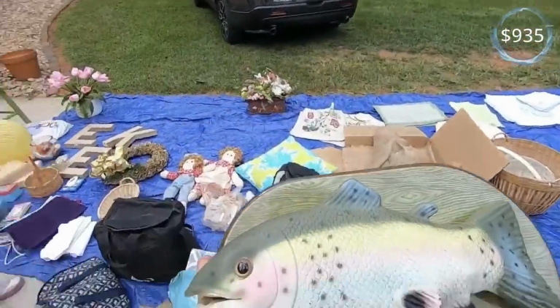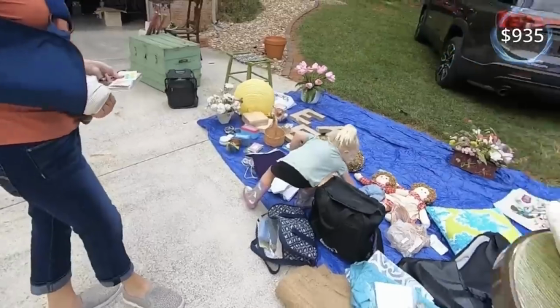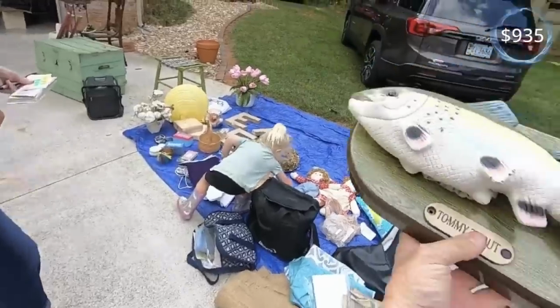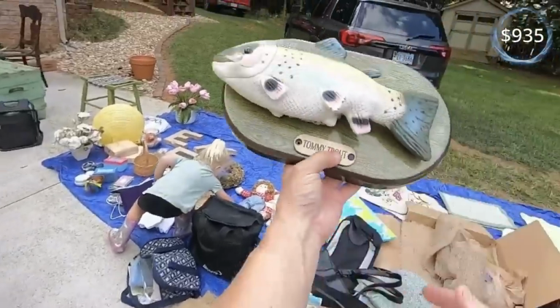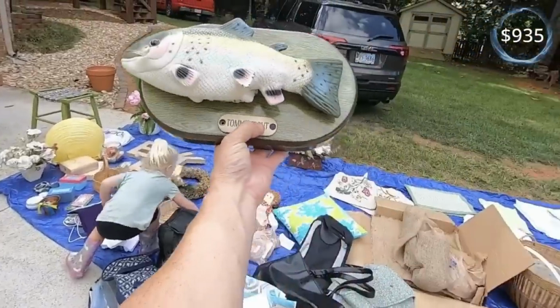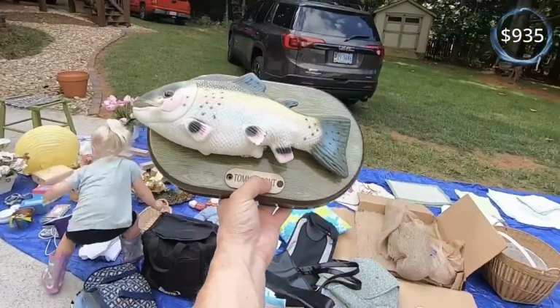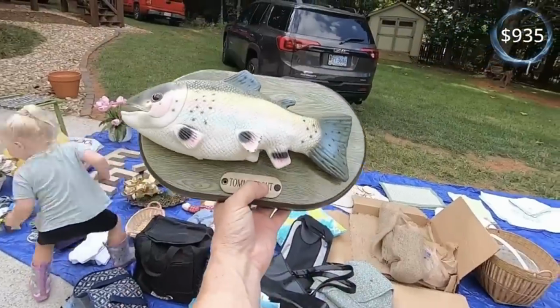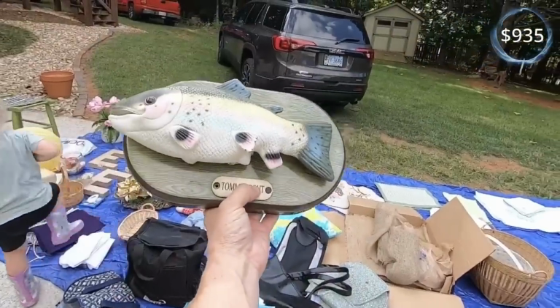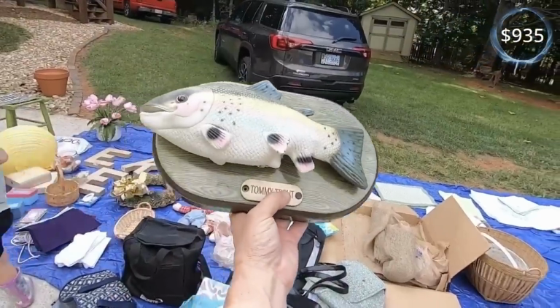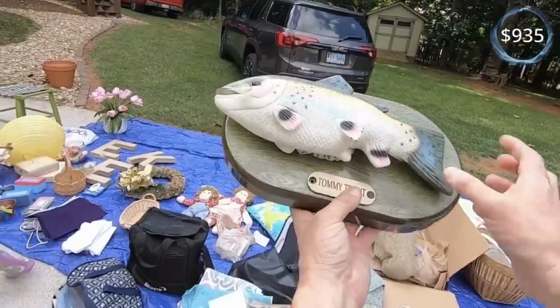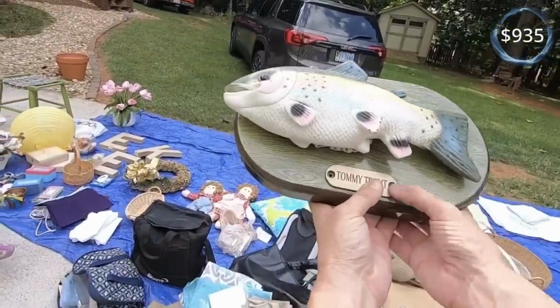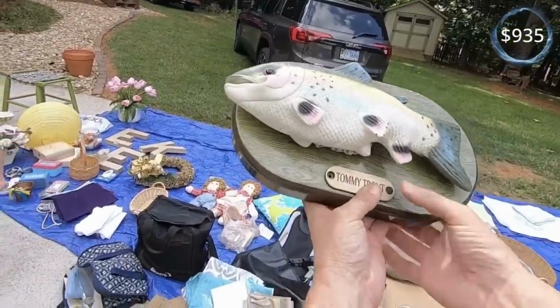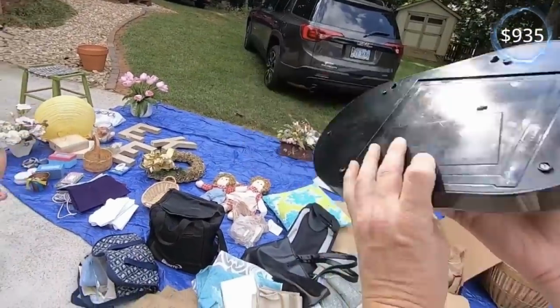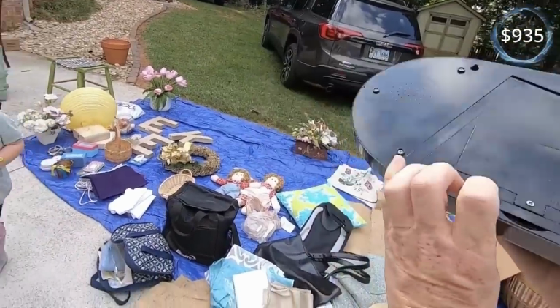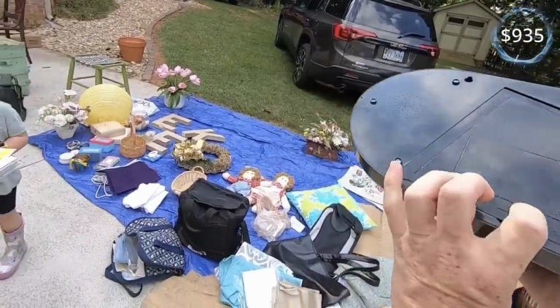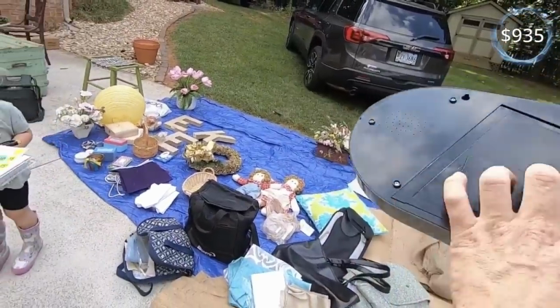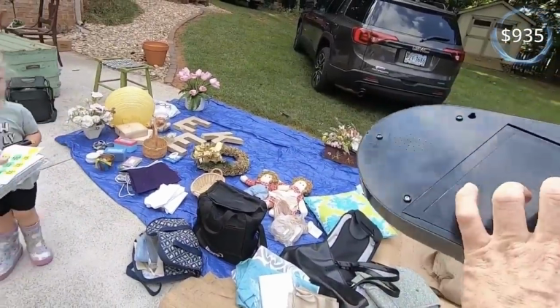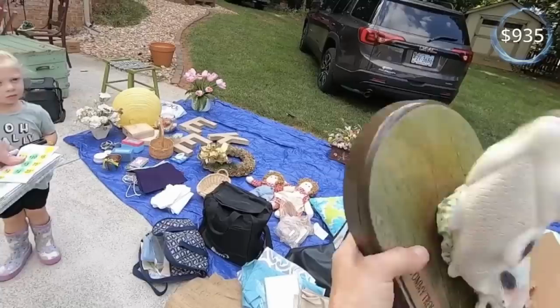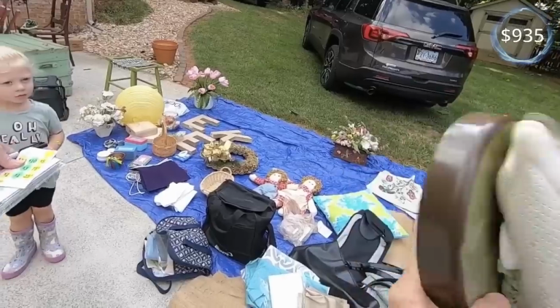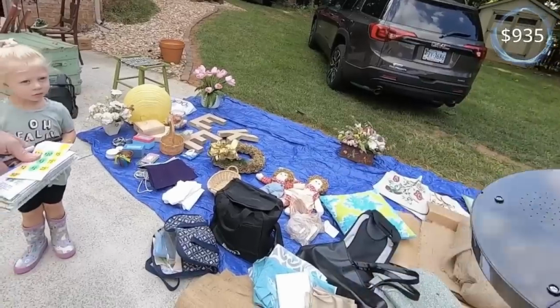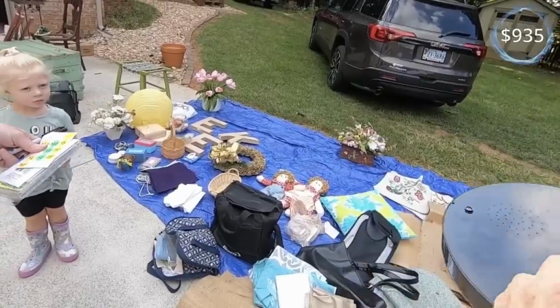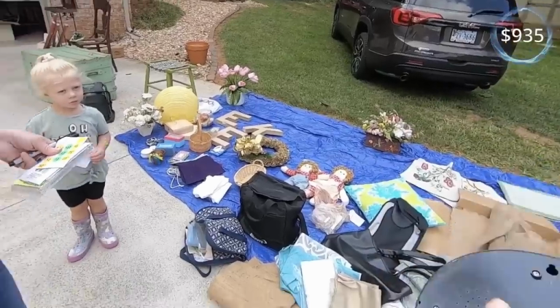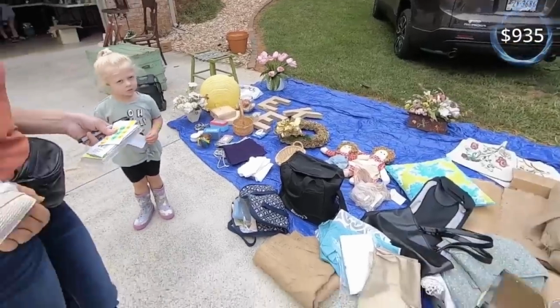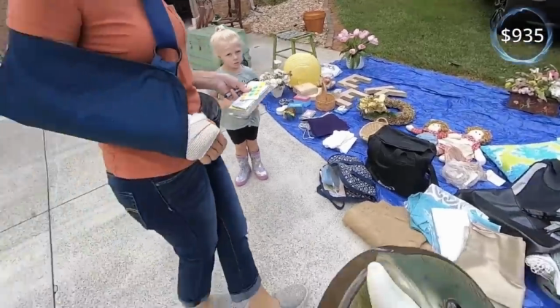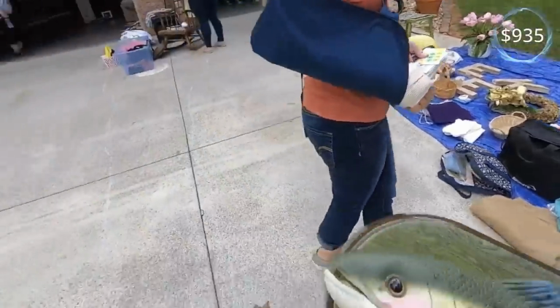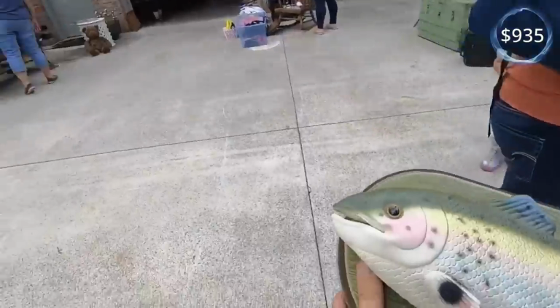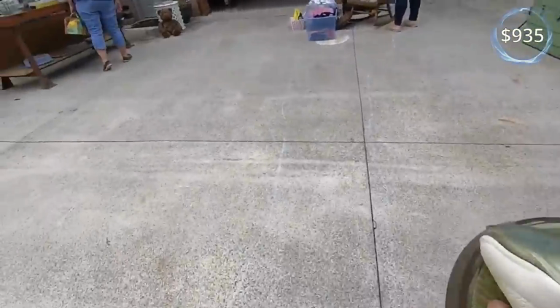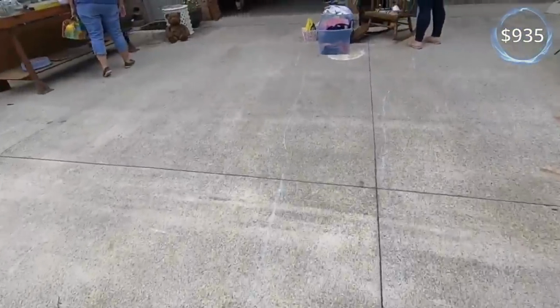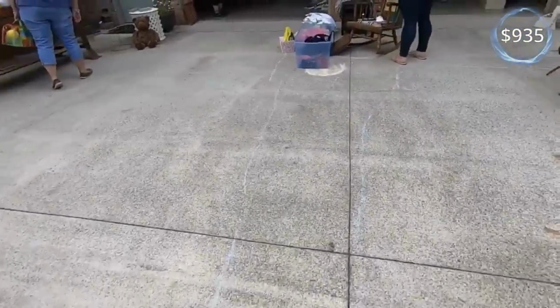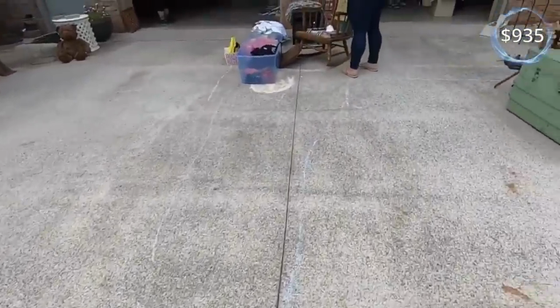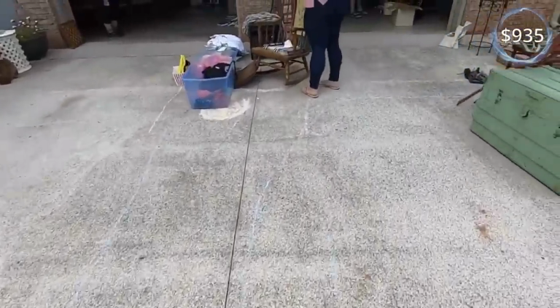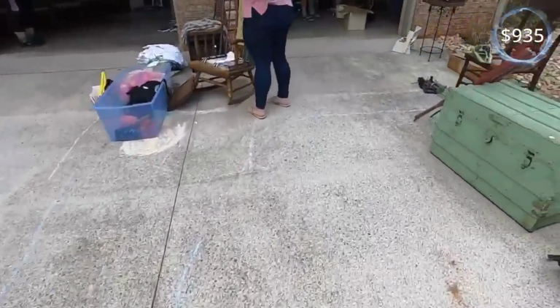How much on your Tommy Trout? A dollar. Is it working by any chance? I think it just needs batteries. Well, it's a gamble for a dollar. Yeah, can't beat that price, right?